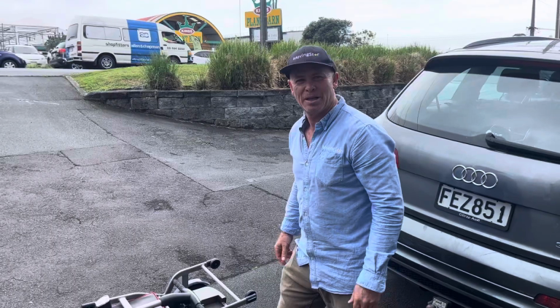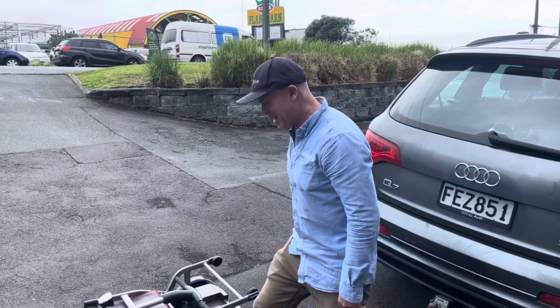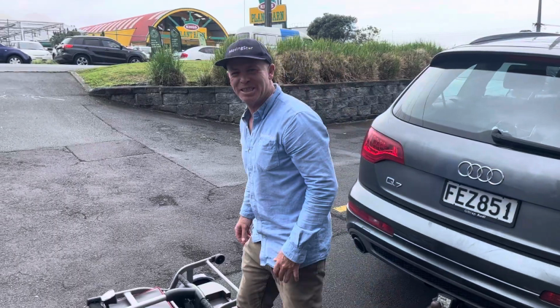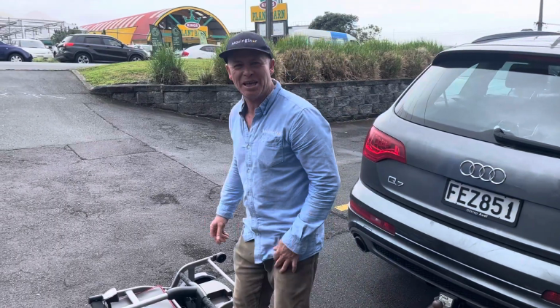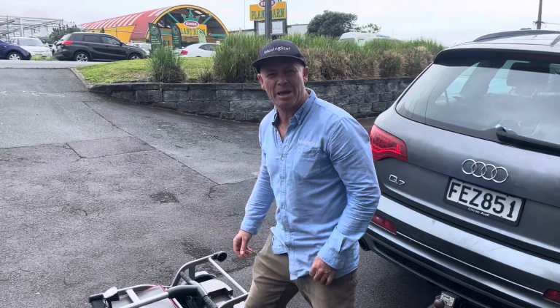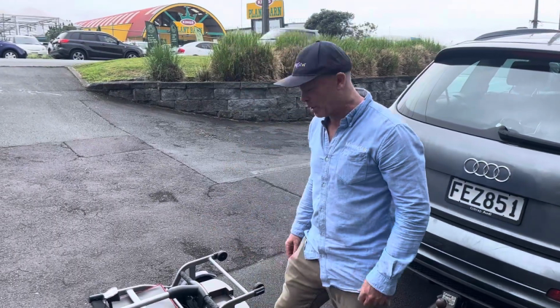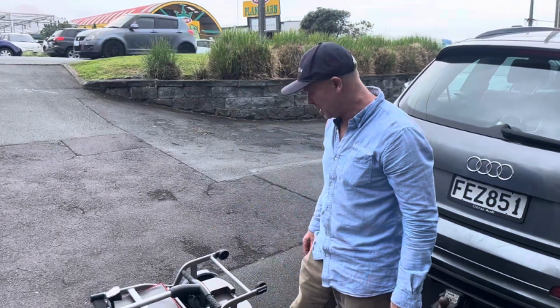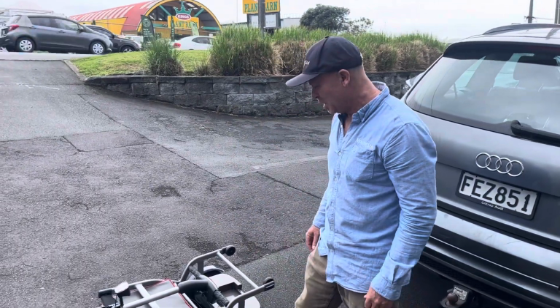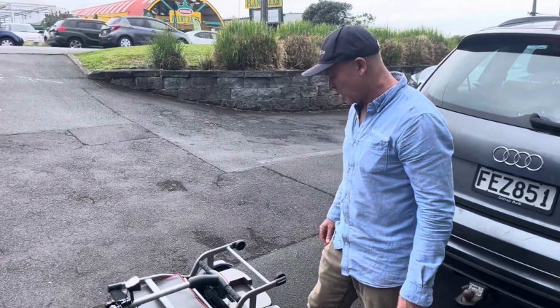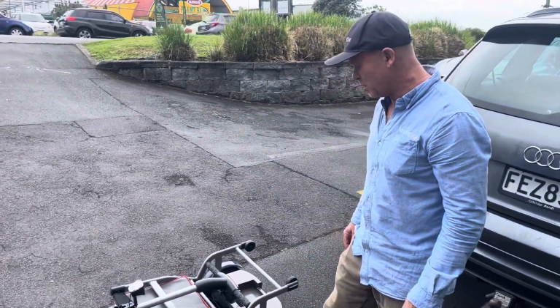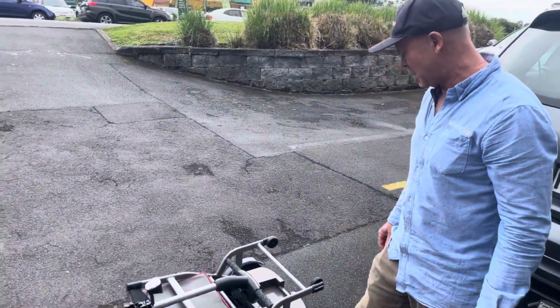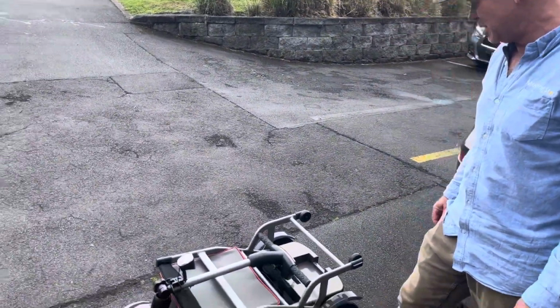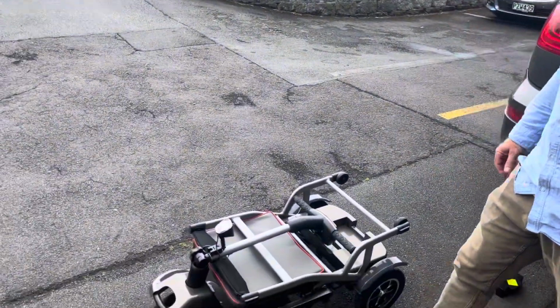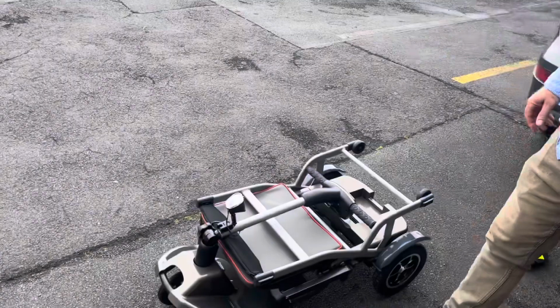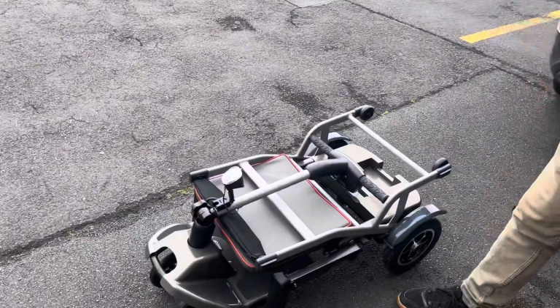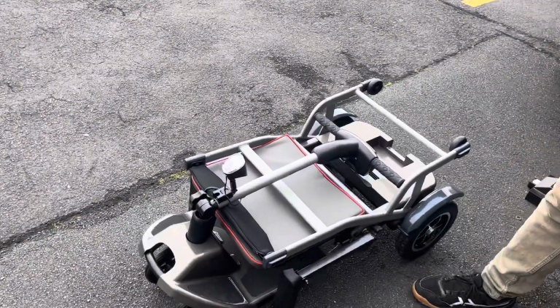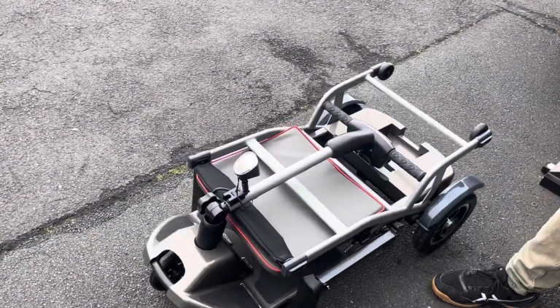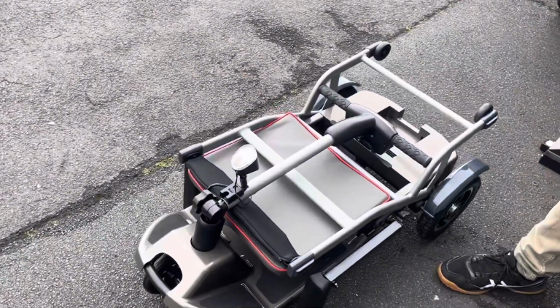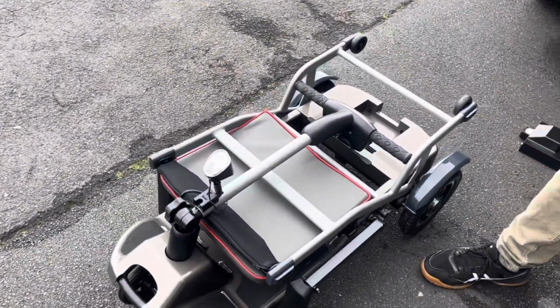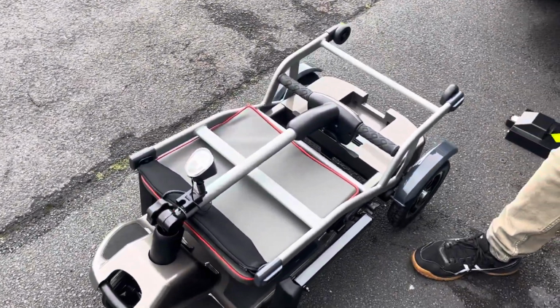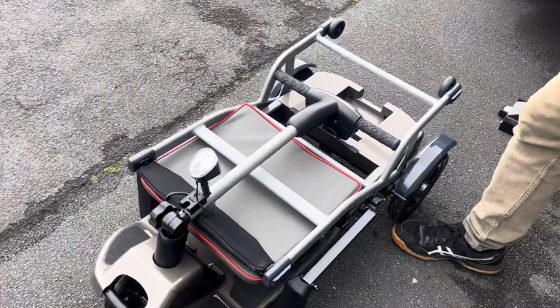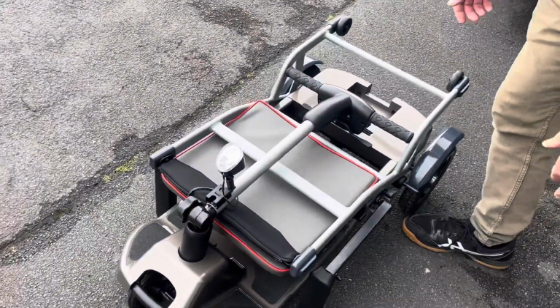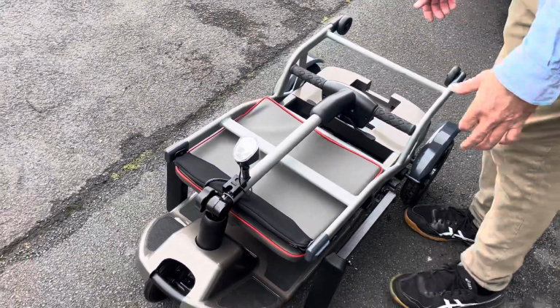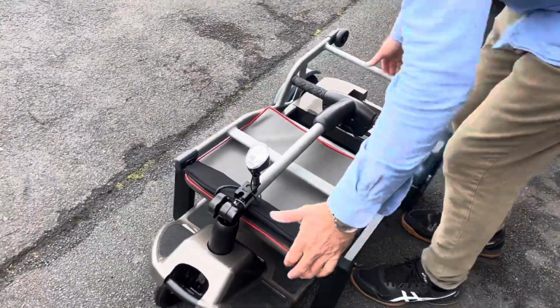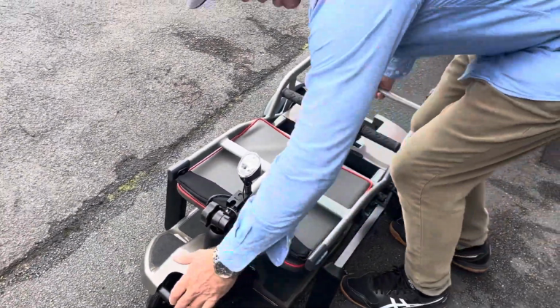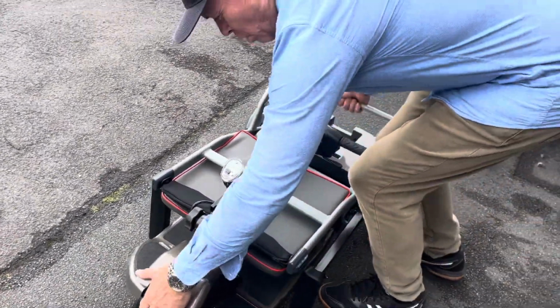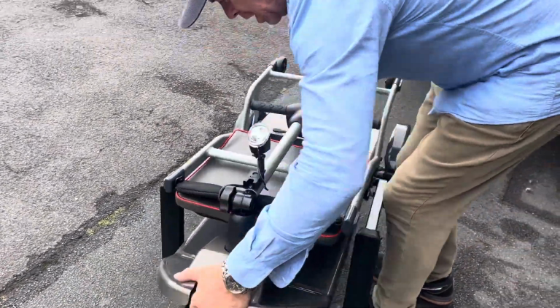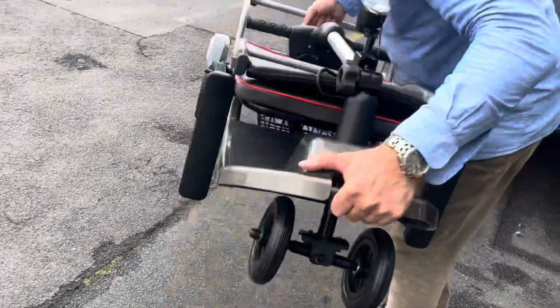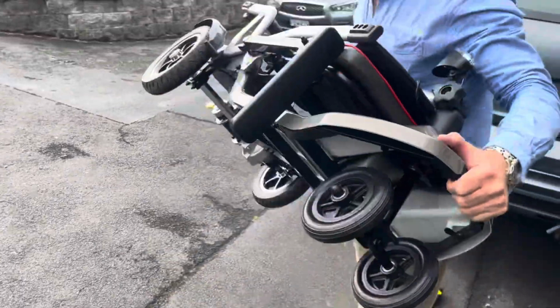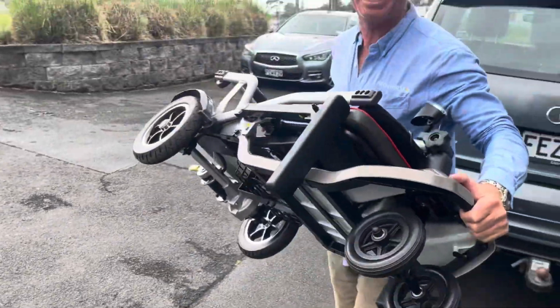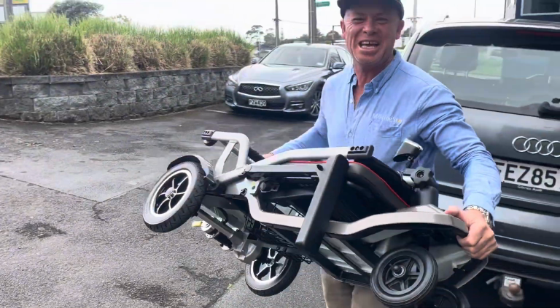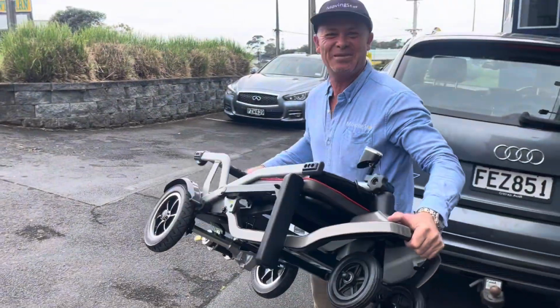Hi, it's Lindsay here. I thought we'd have a quick look at the new Travel Scoot that's come in. We really like it because it's so light and it's got heaps of grunt at 17 kilograms.